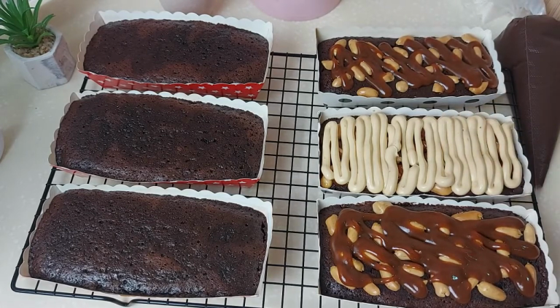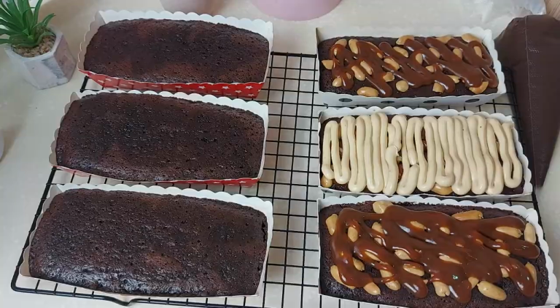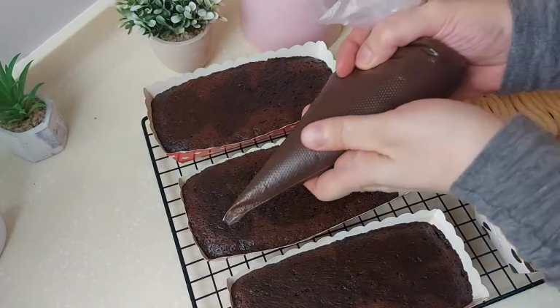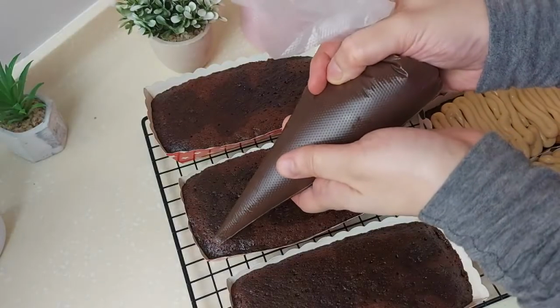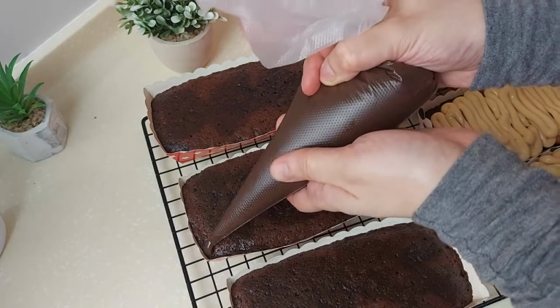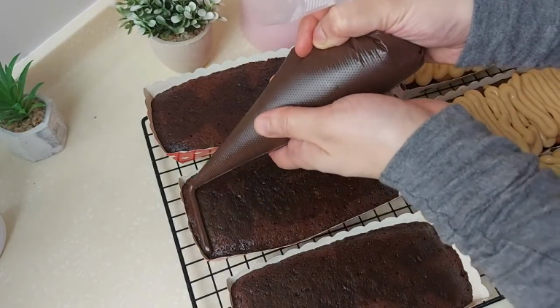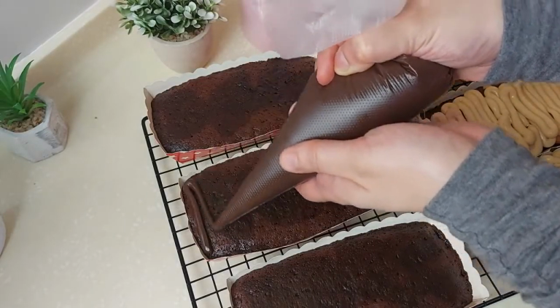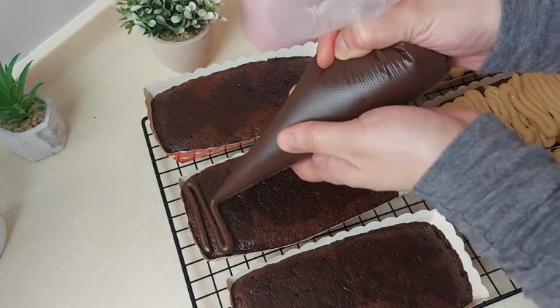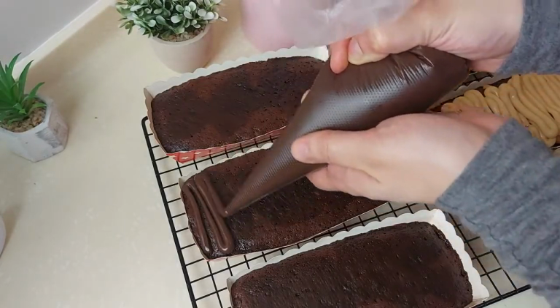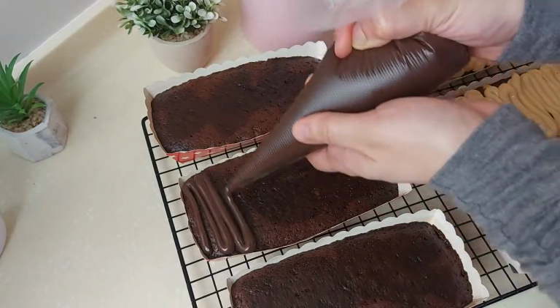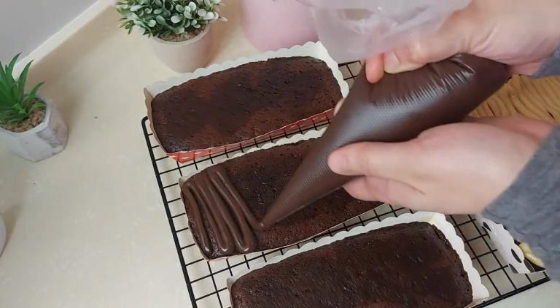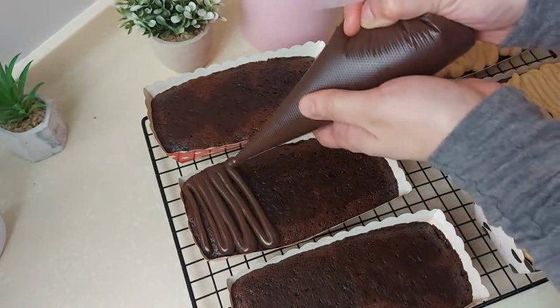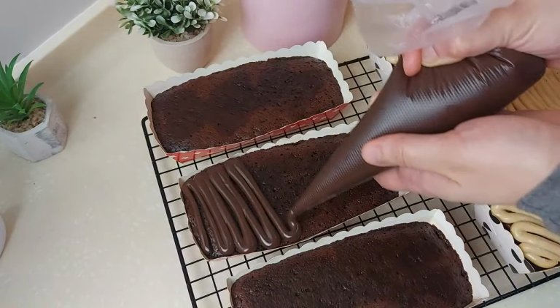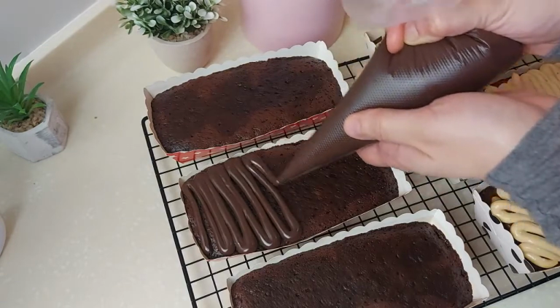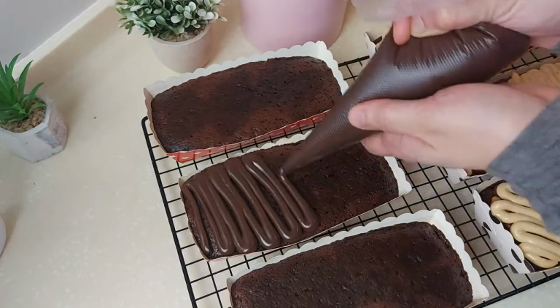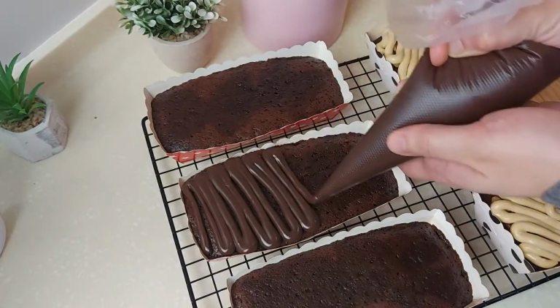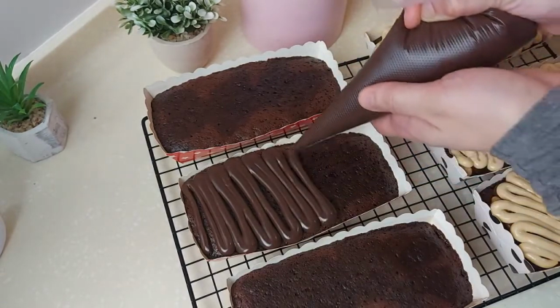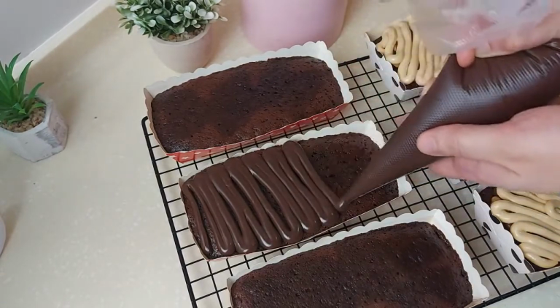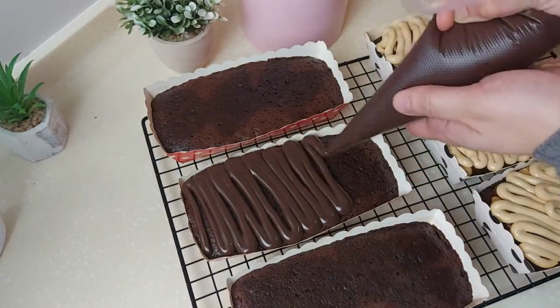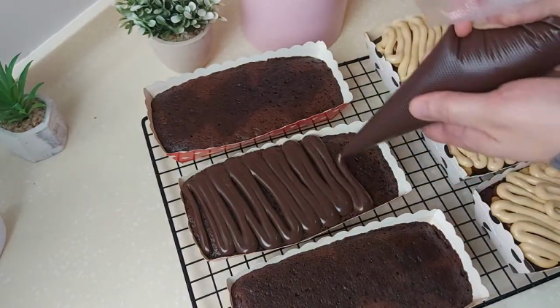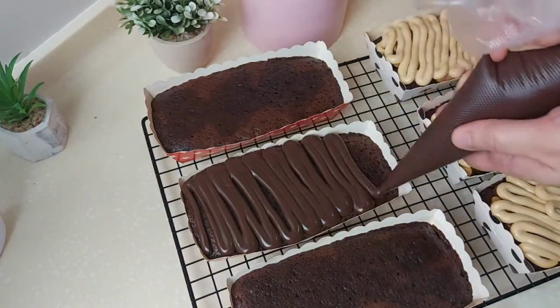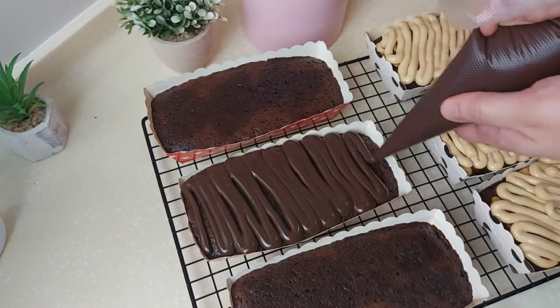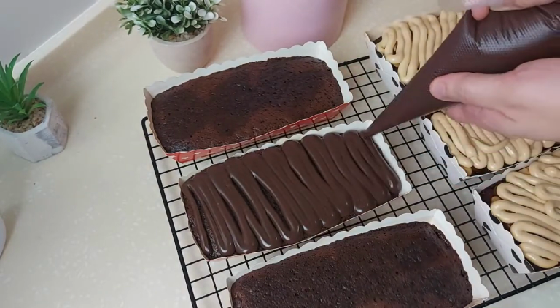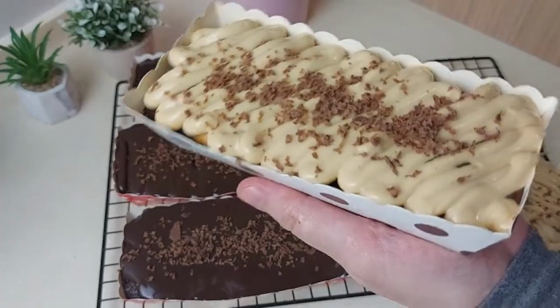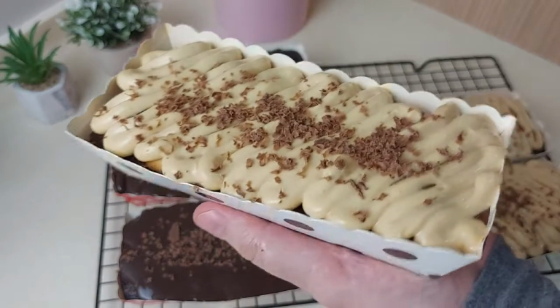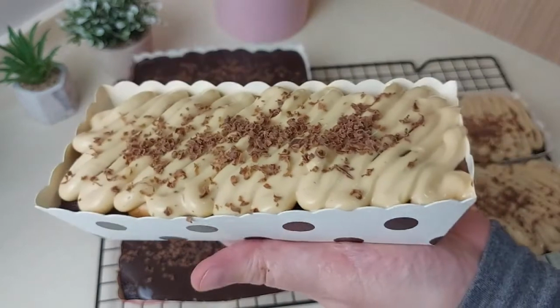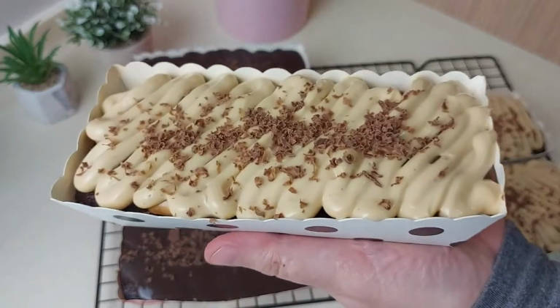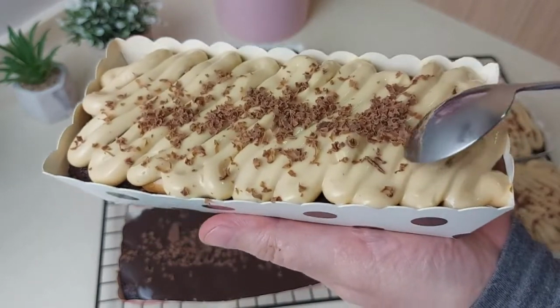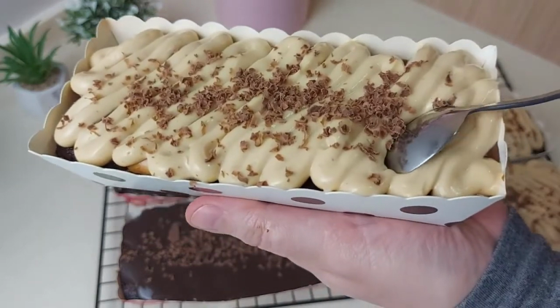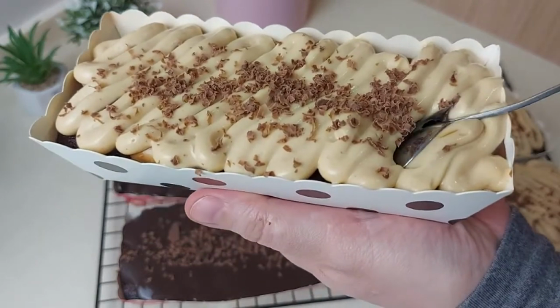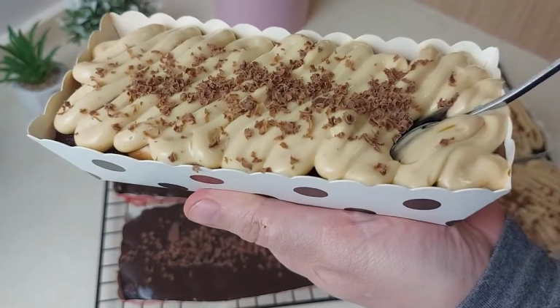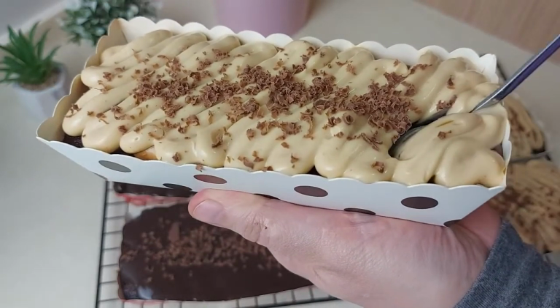For the chocolate cake, I'll add chocolate ganache. Use the chocolate that you like to eat, add some cream to it, and make your ganache — I've made it with you before. And now it's time to try the cakes.